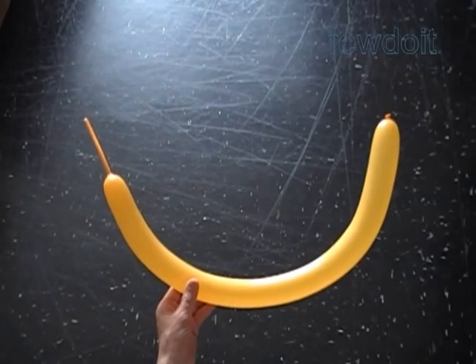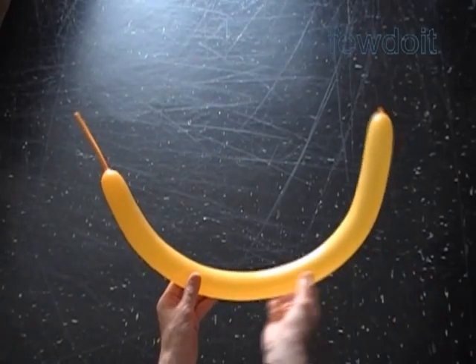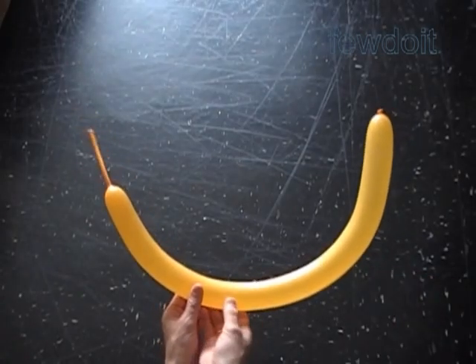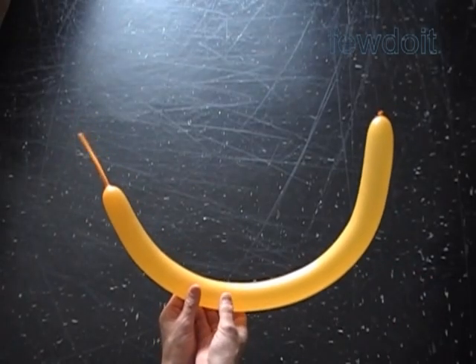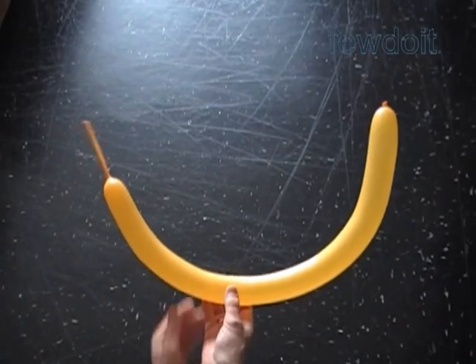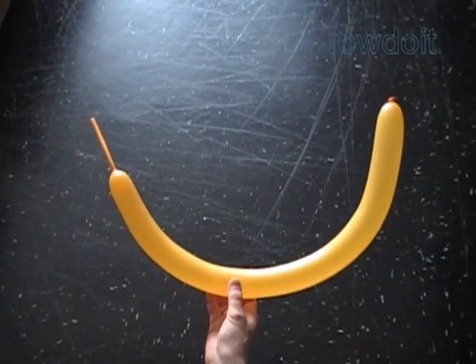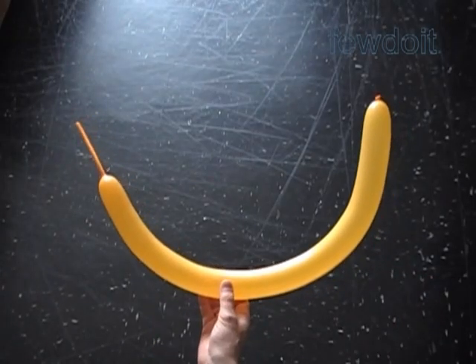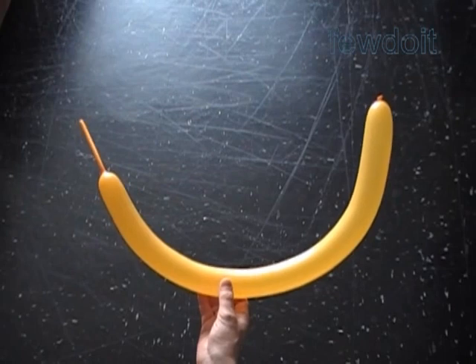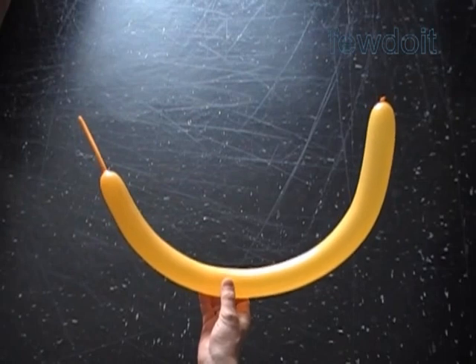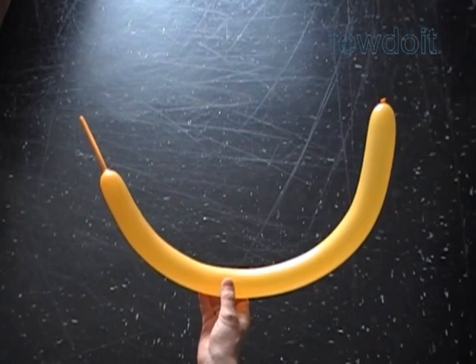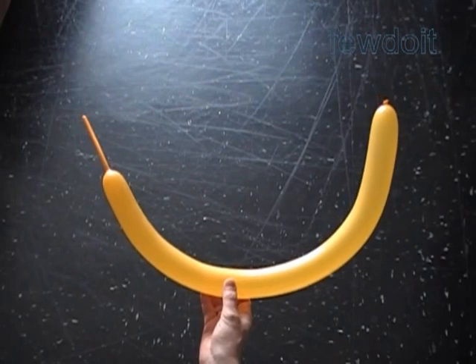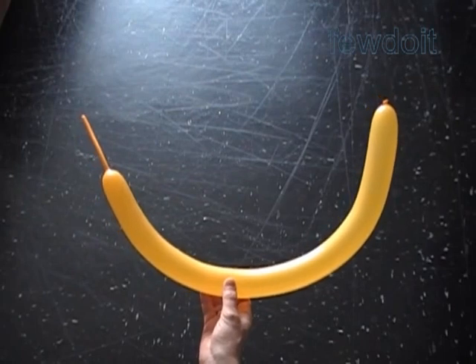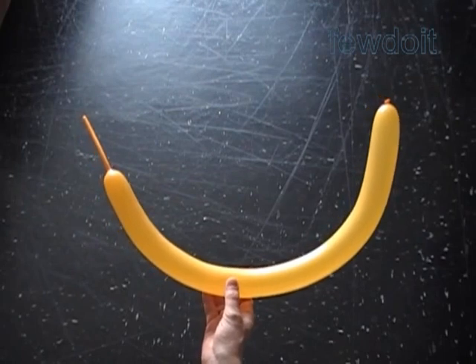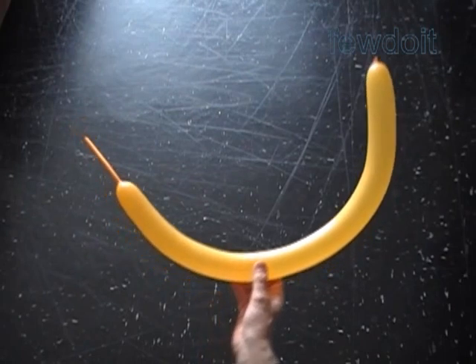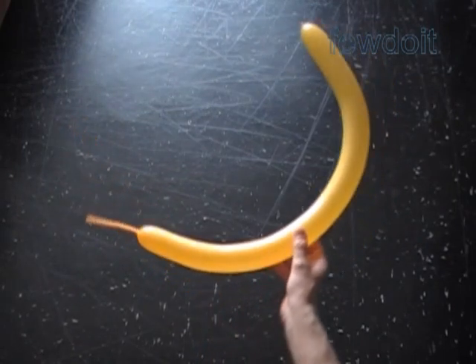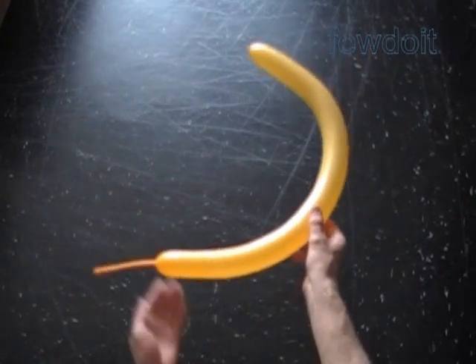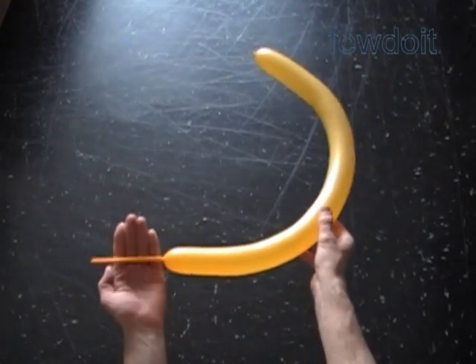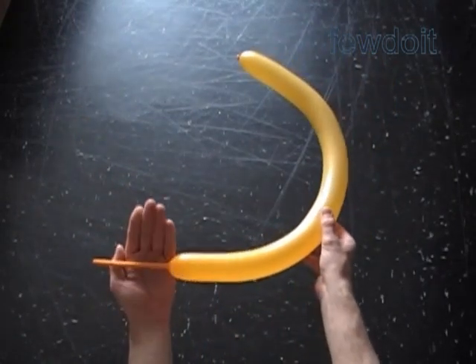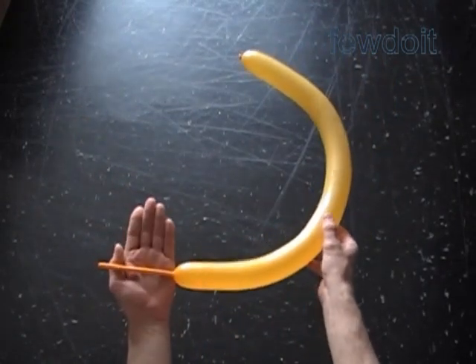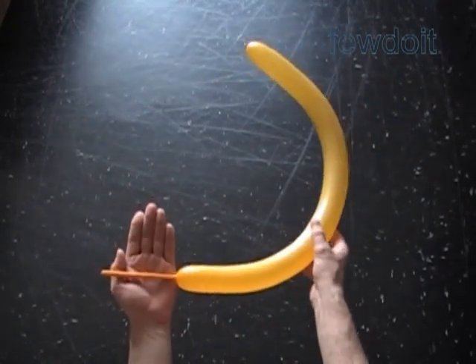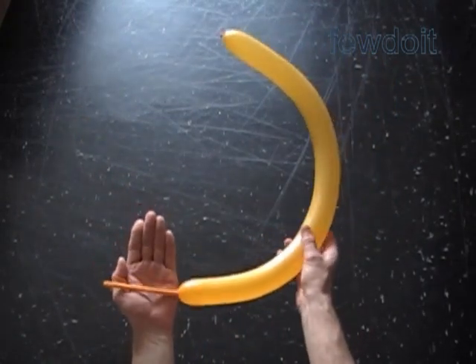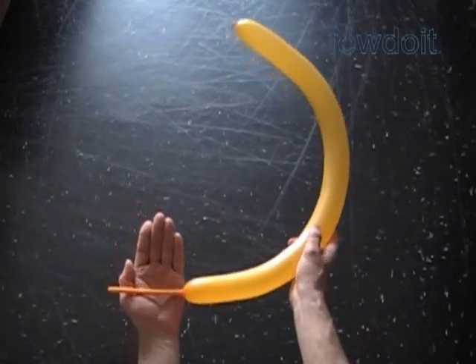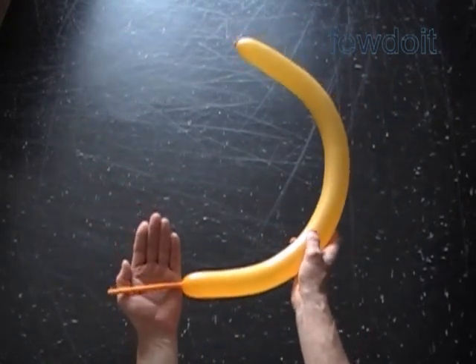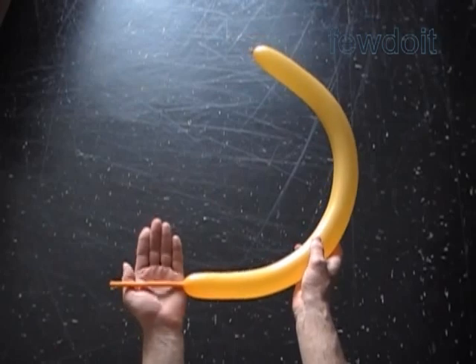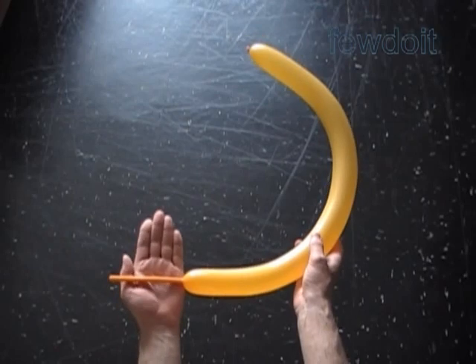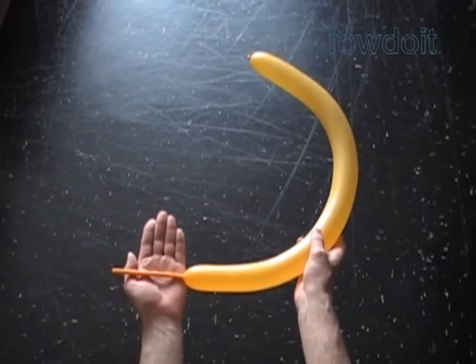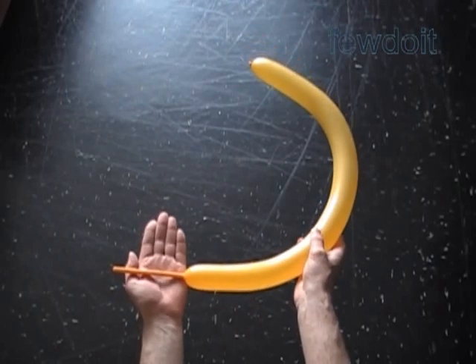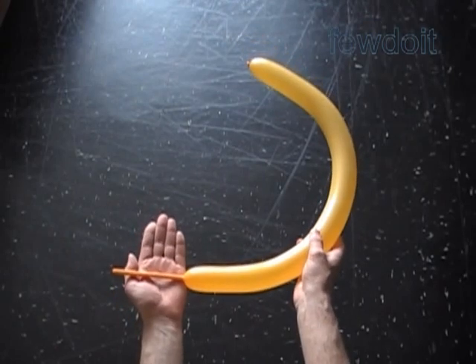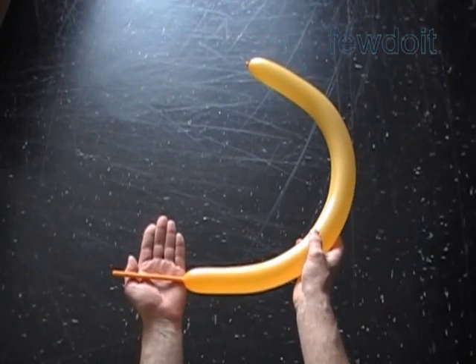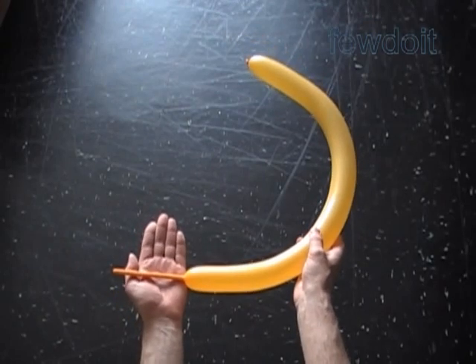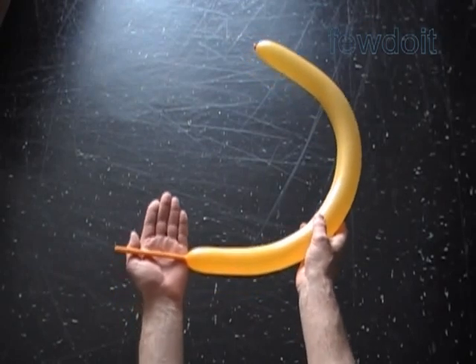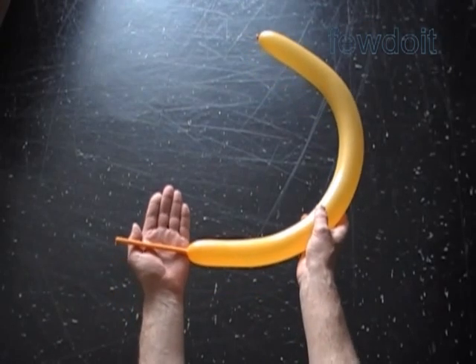Hello, today we are going to make a letter of the Russian alphabet — letter D. Inflate a balloon leaving about a five inch flat tail.